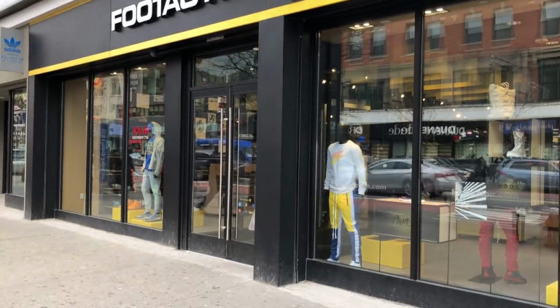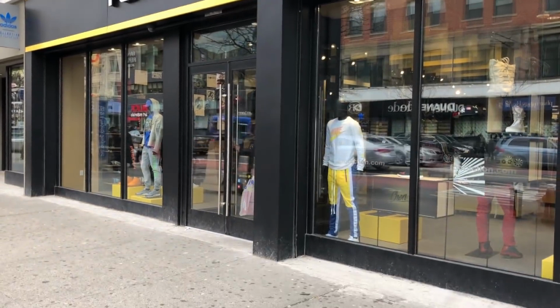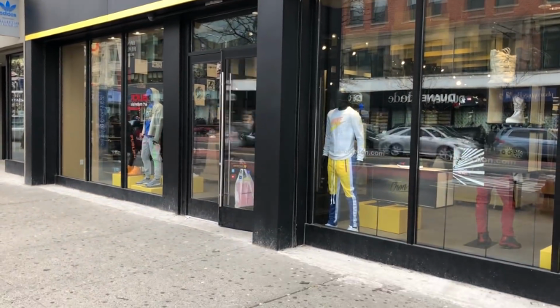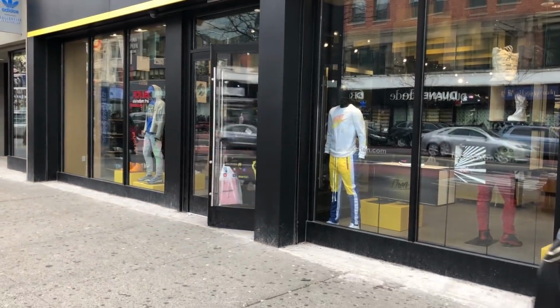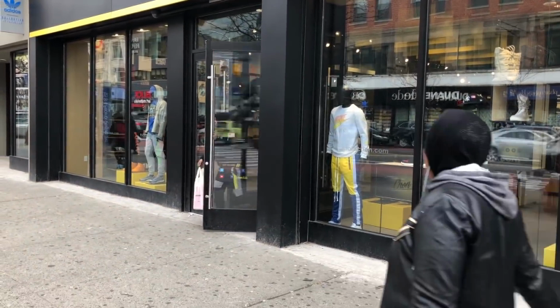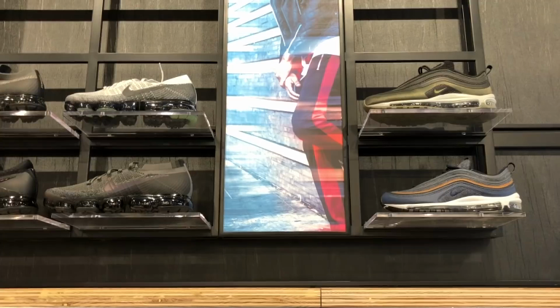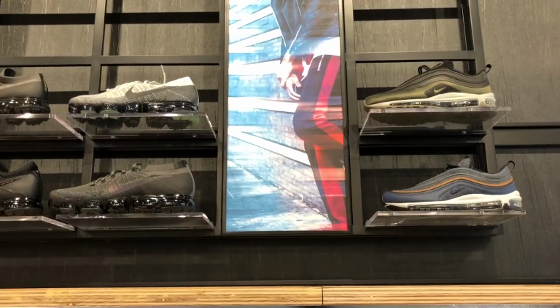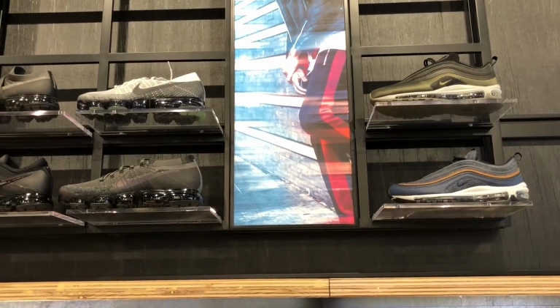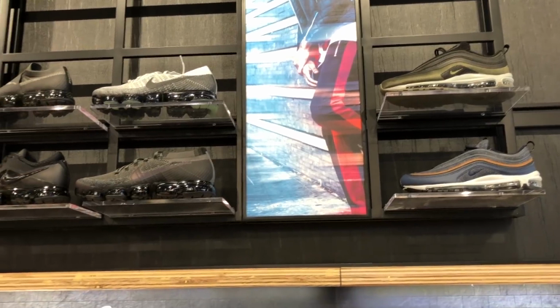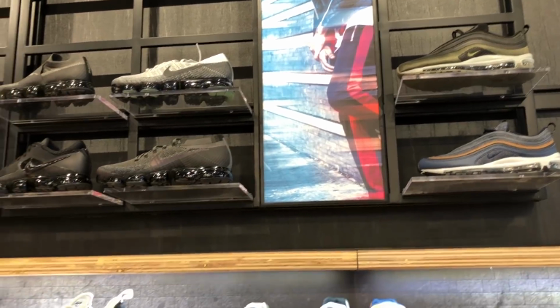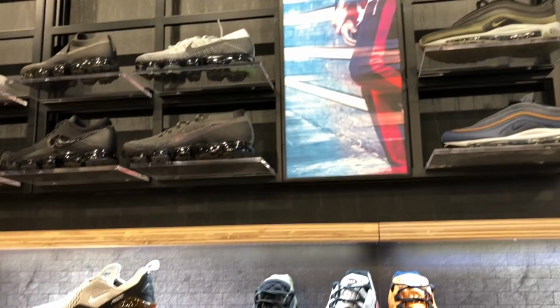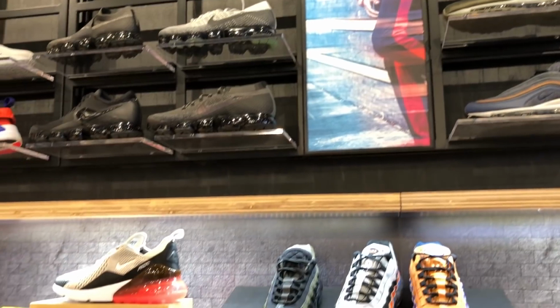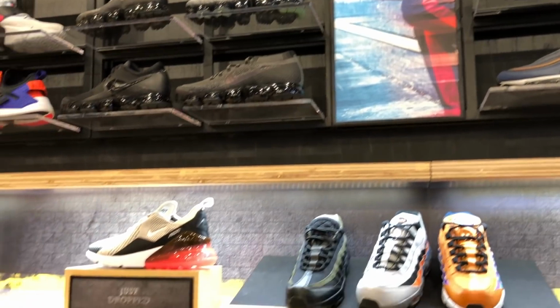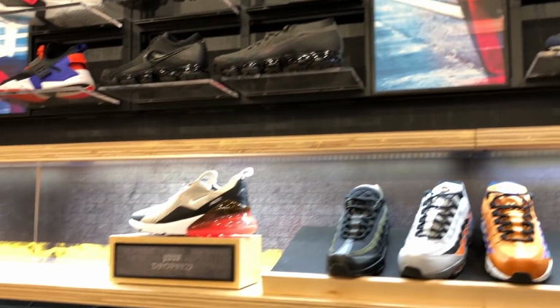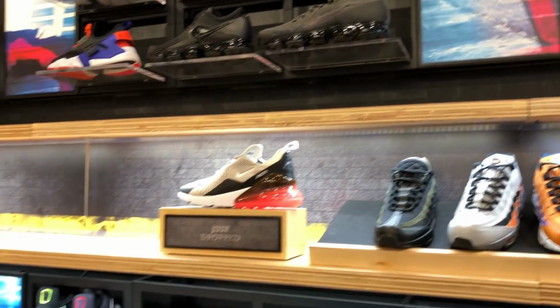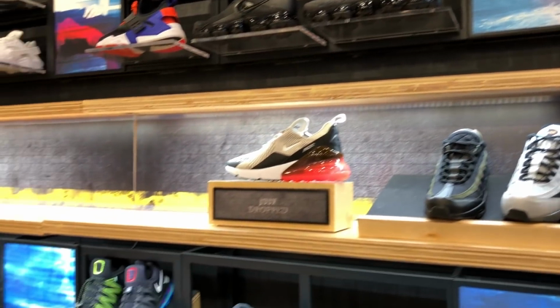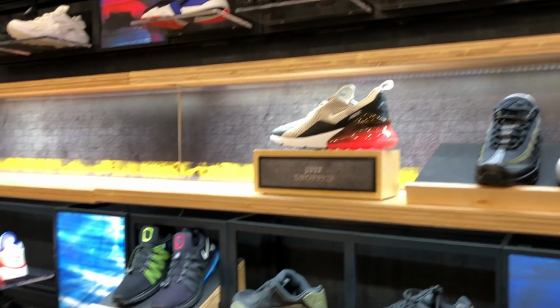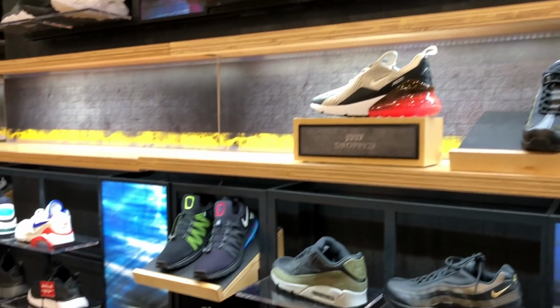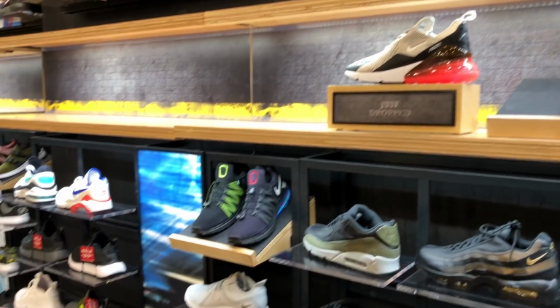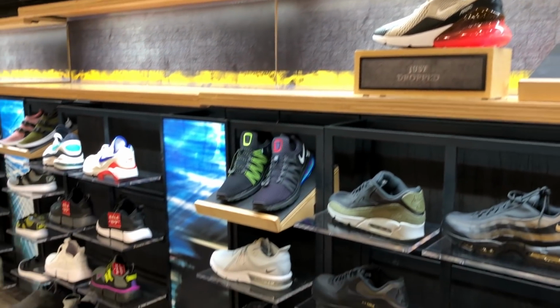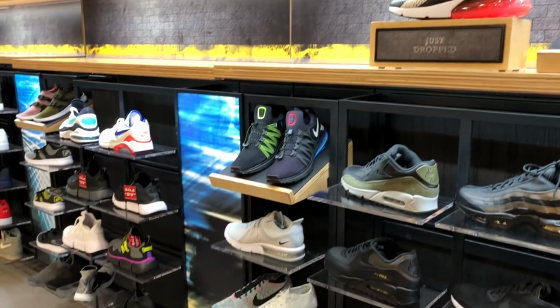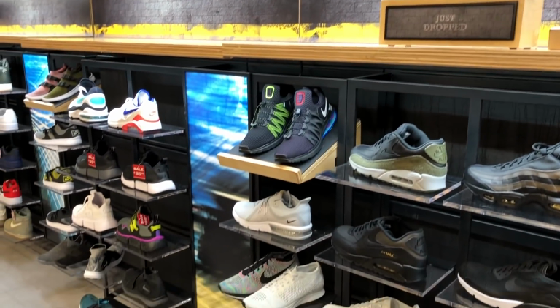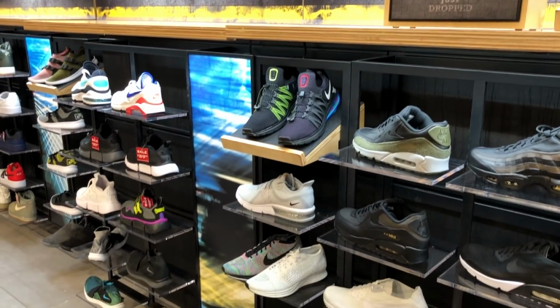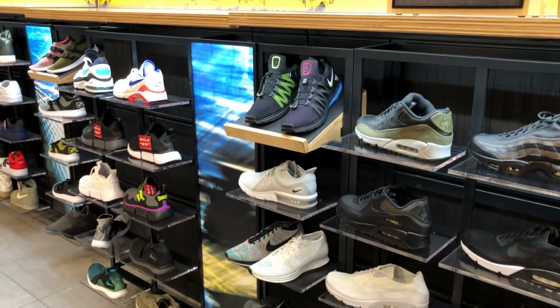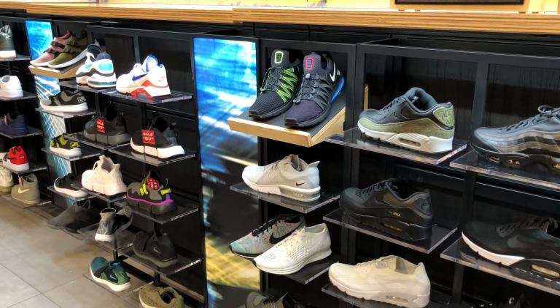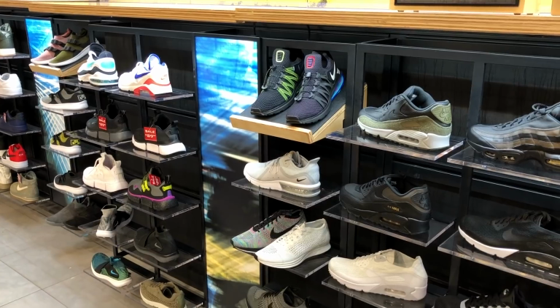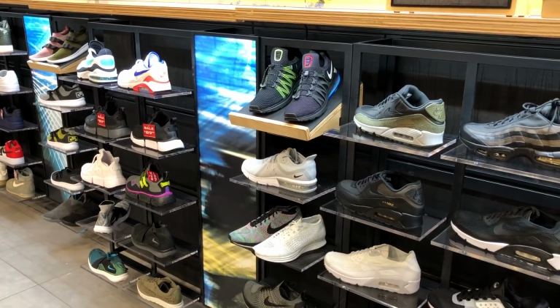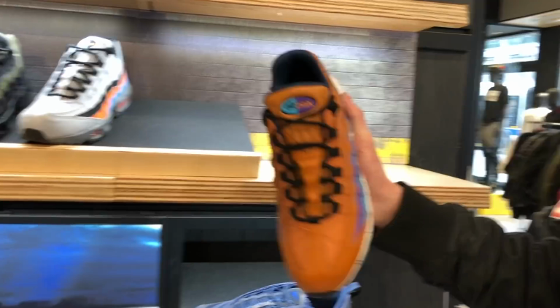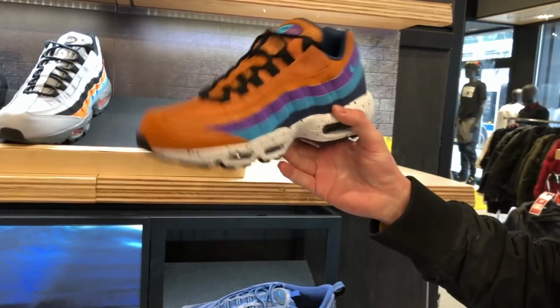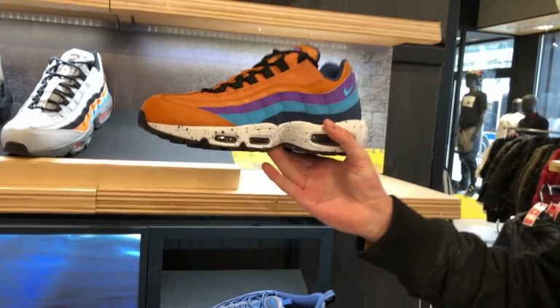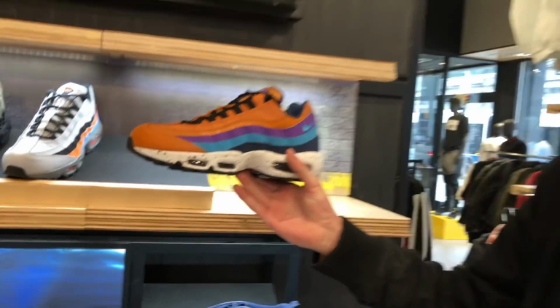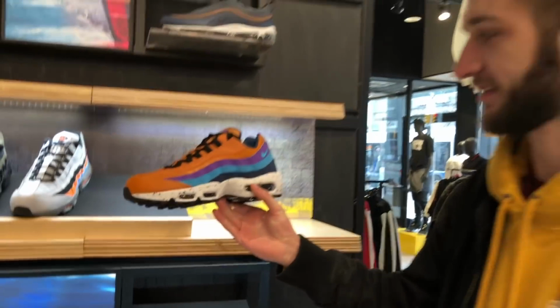What's up everybody? I'm Seth Fowler and today I went sneaker shopping in Harlem on 125th Street. The first place I stopped was Foot Action, which was pretty great, and I think that's the theme you'll notice throughout the entire video.